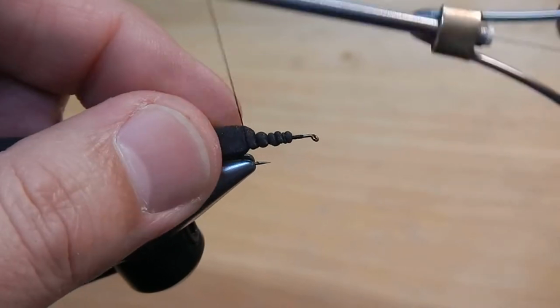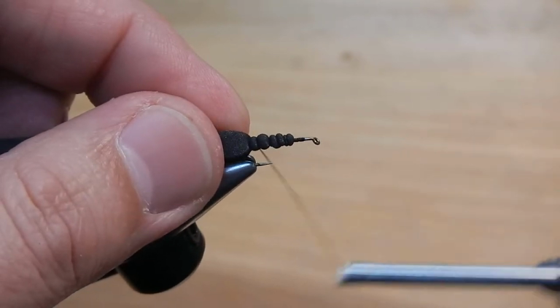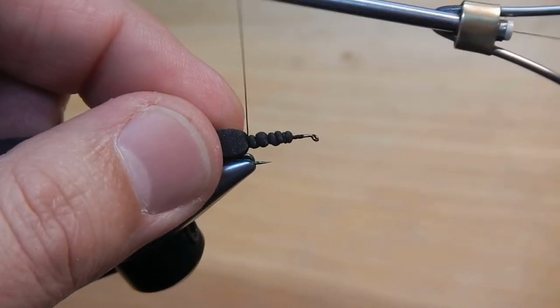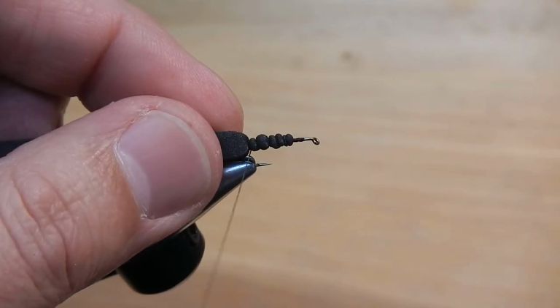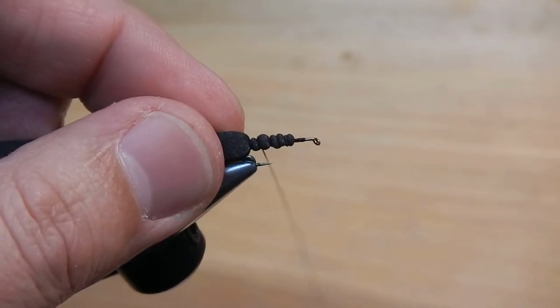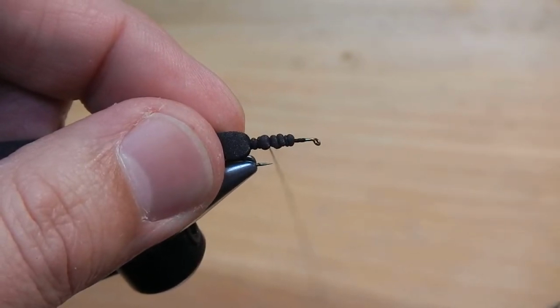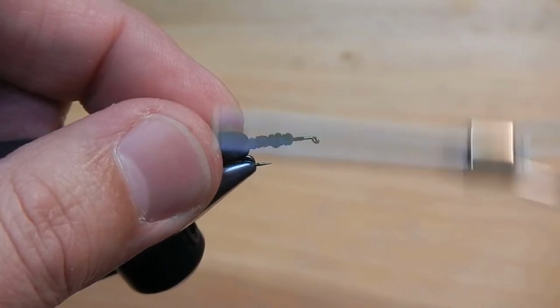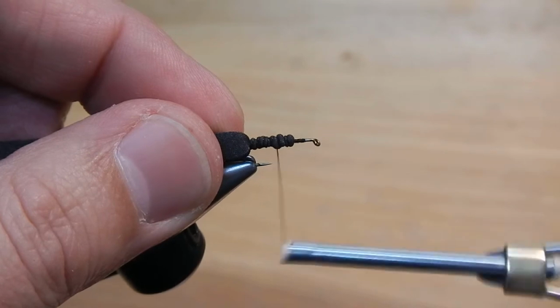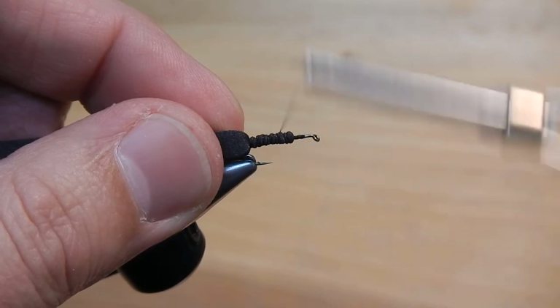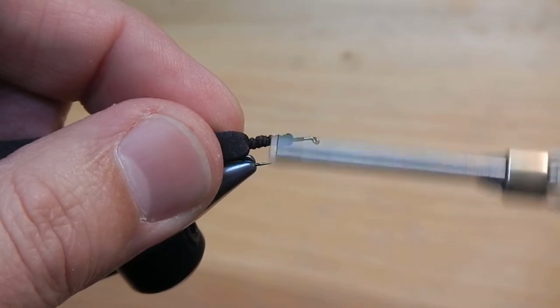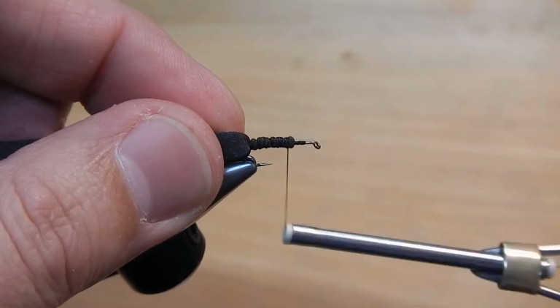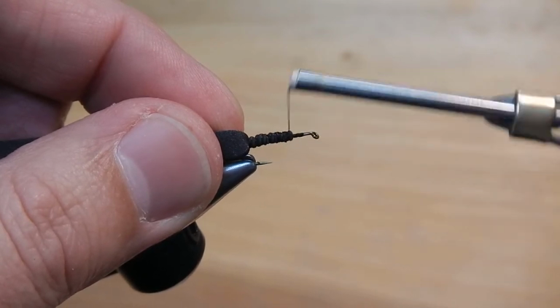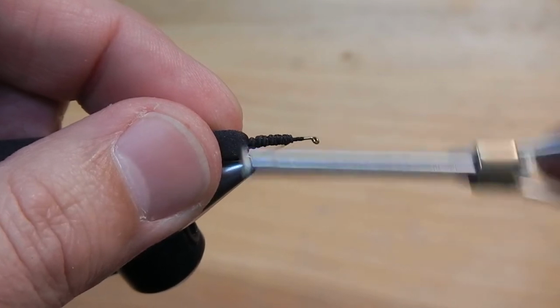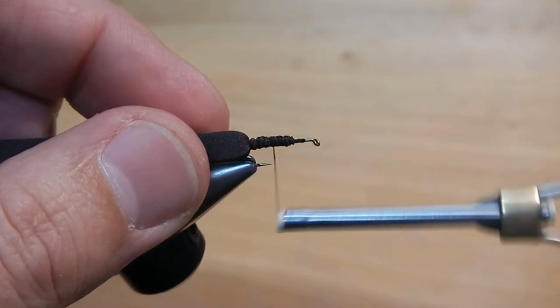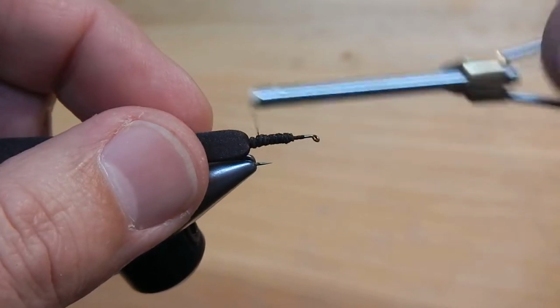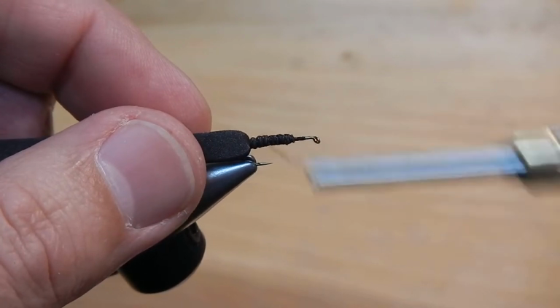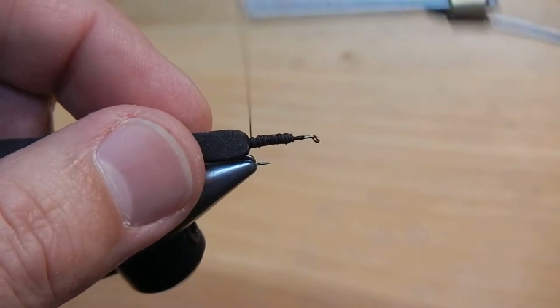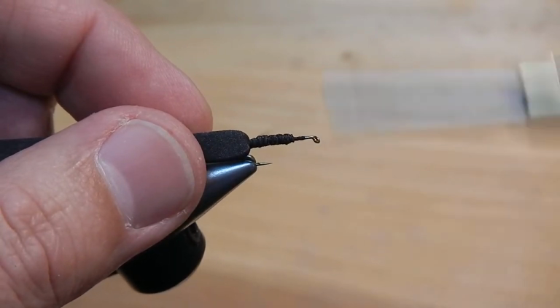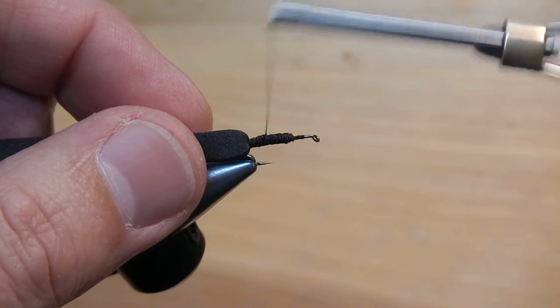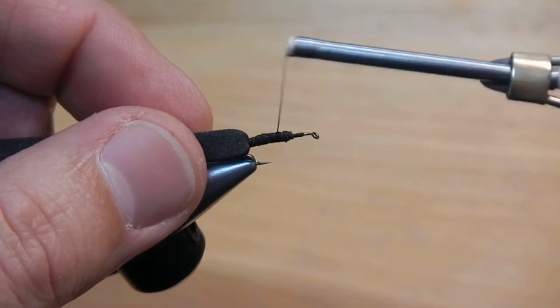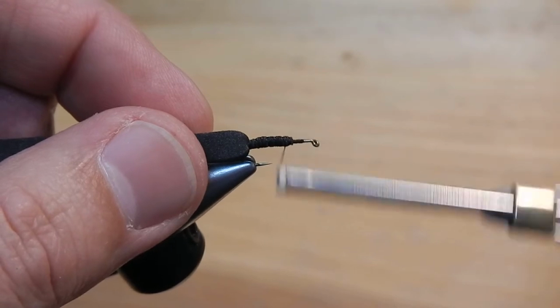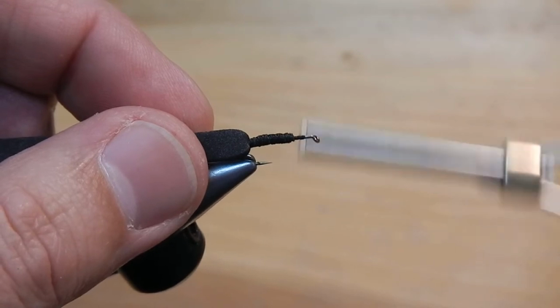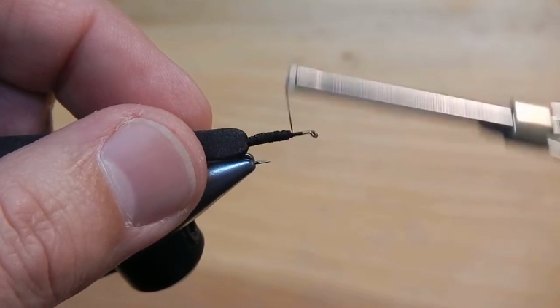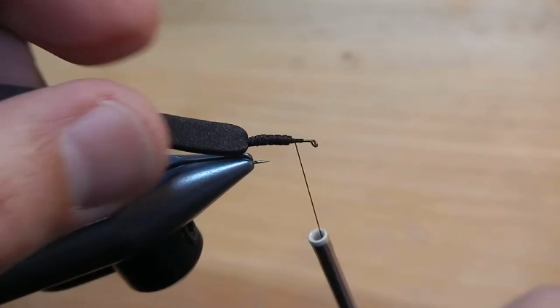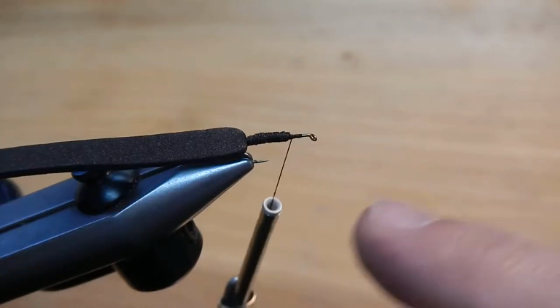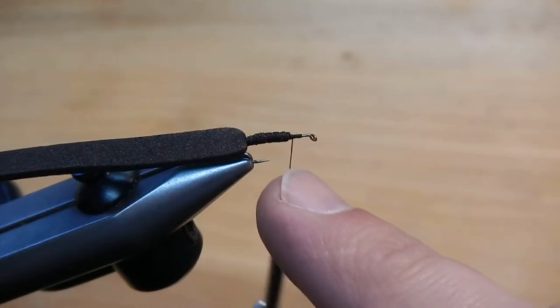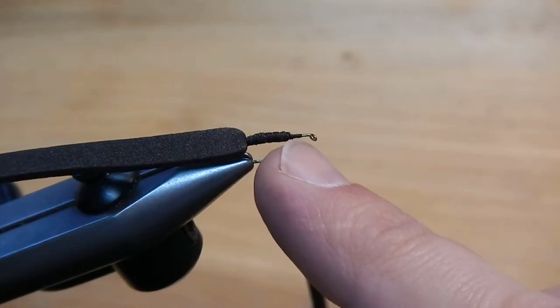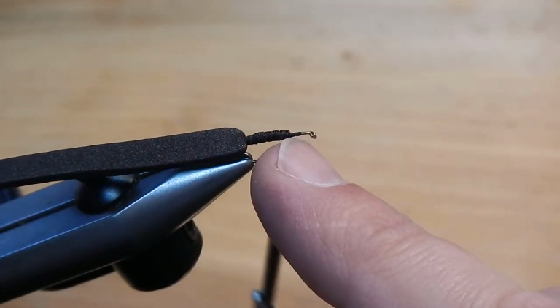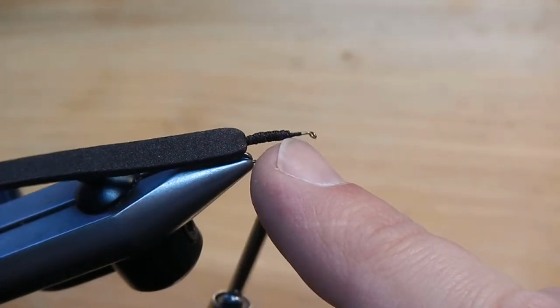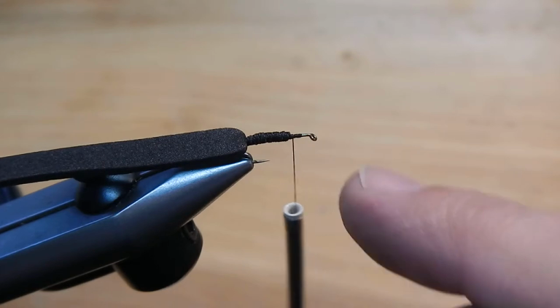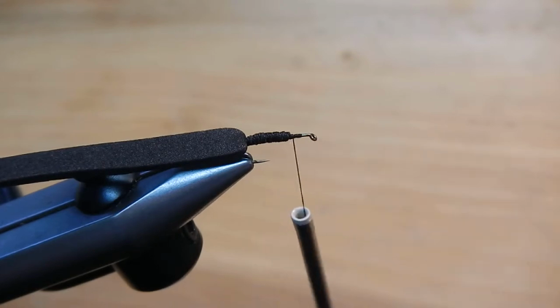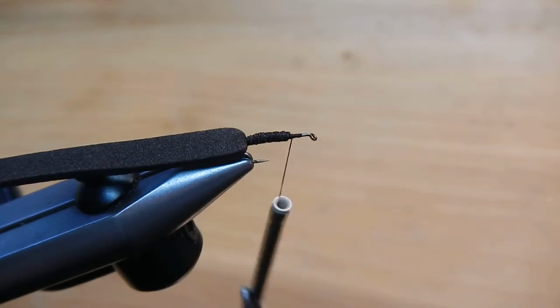I'm going to tie that in. I'm going to wrap over, get rid of all those bumps. Make sure you leave a little bit of space between where you tied the foam in and the eye.